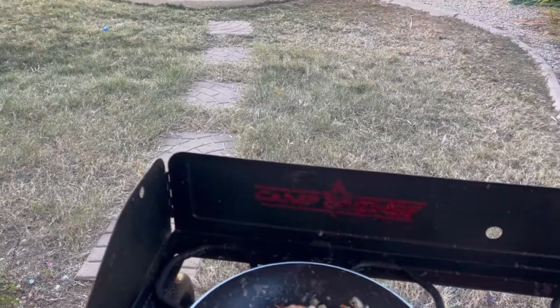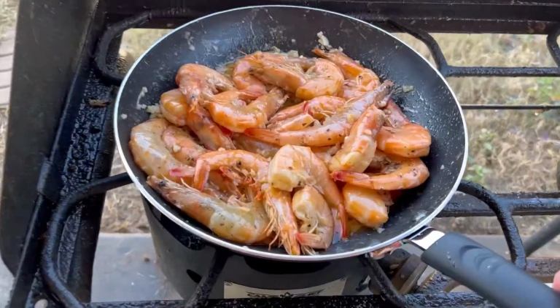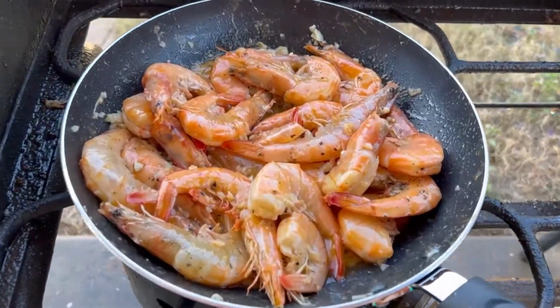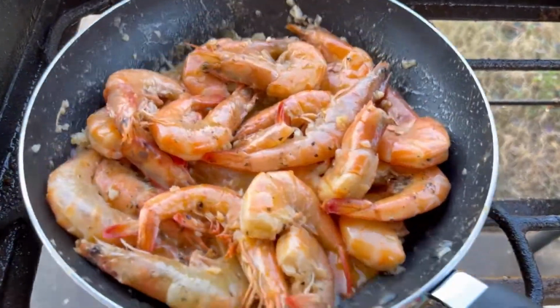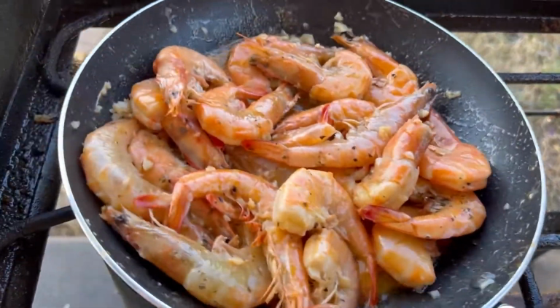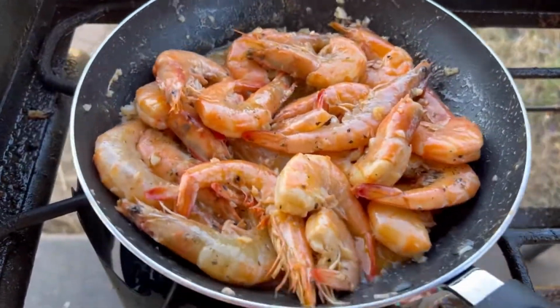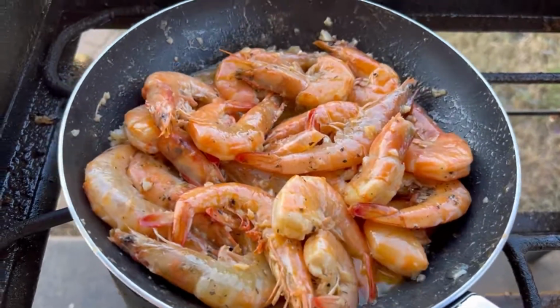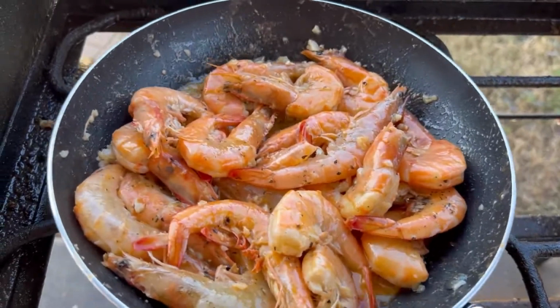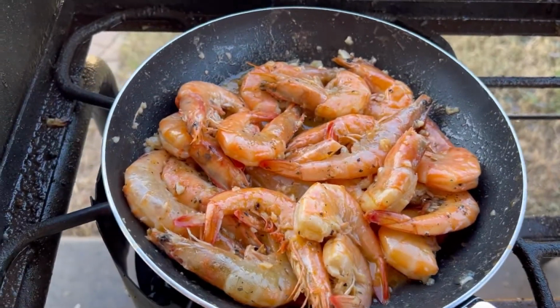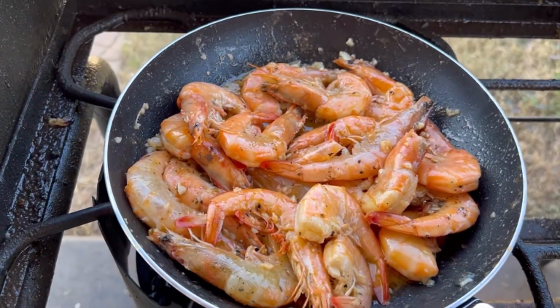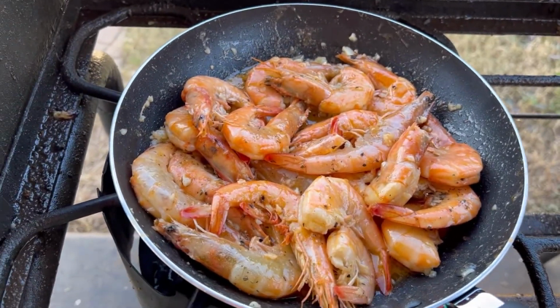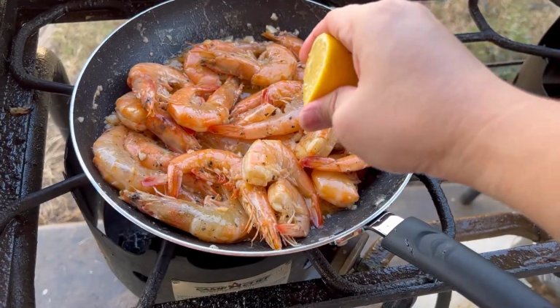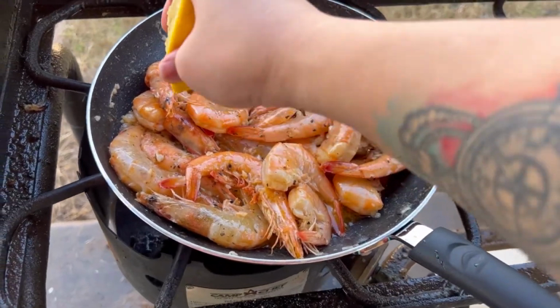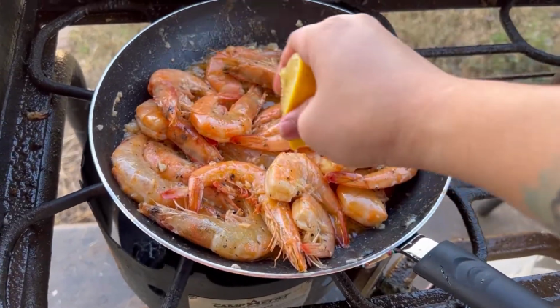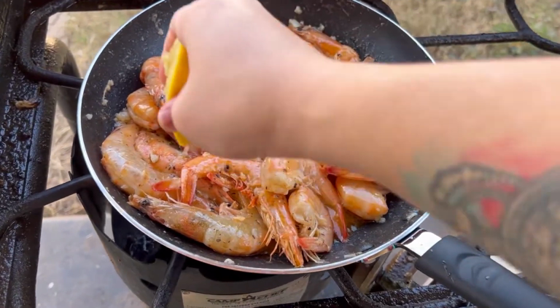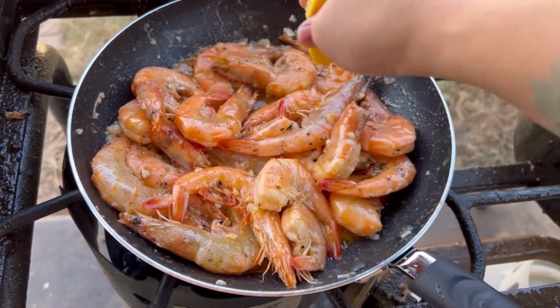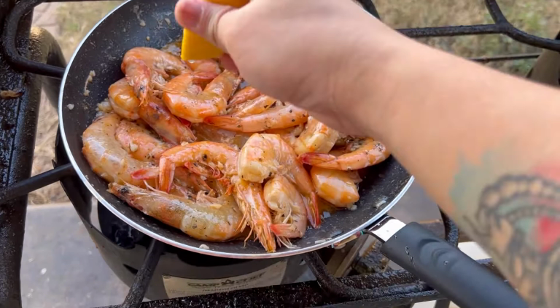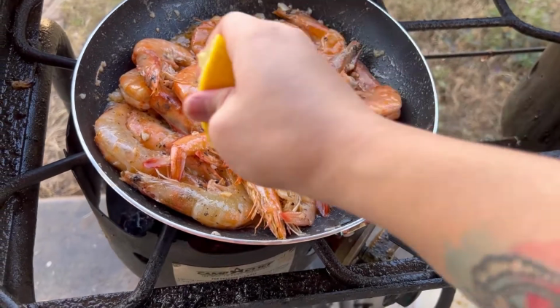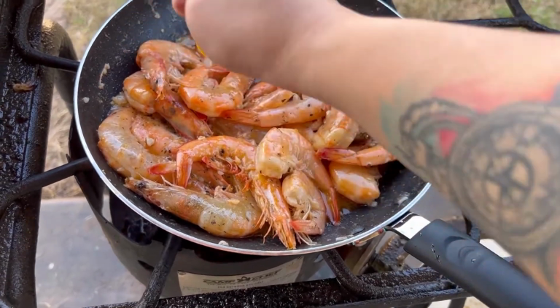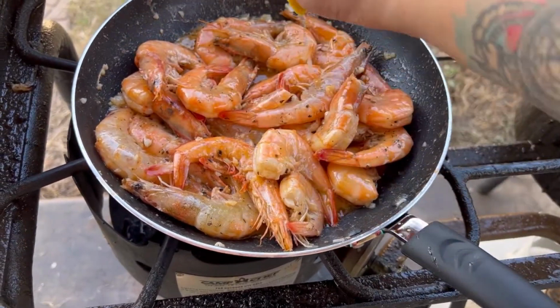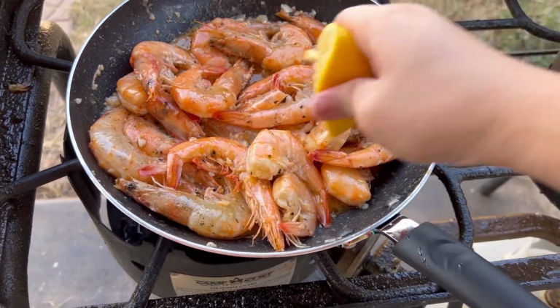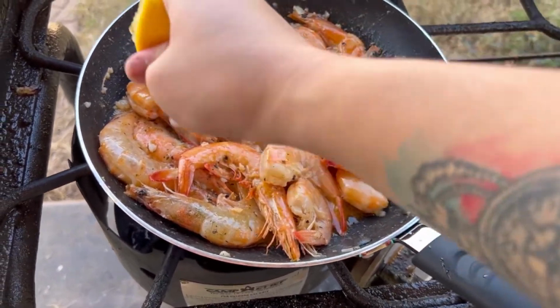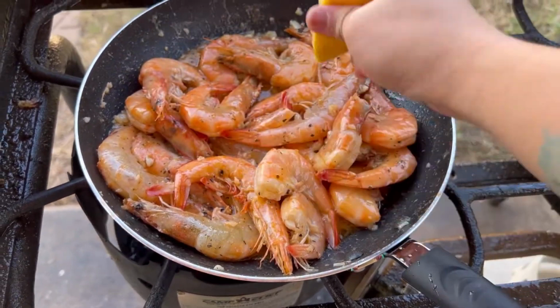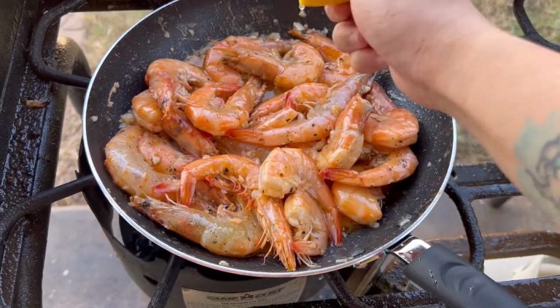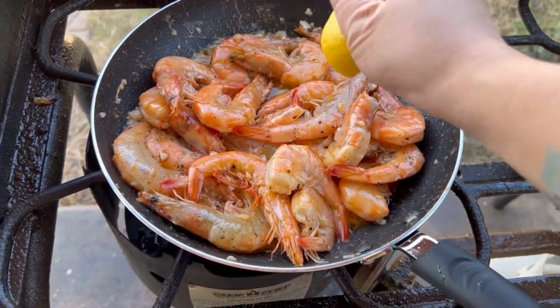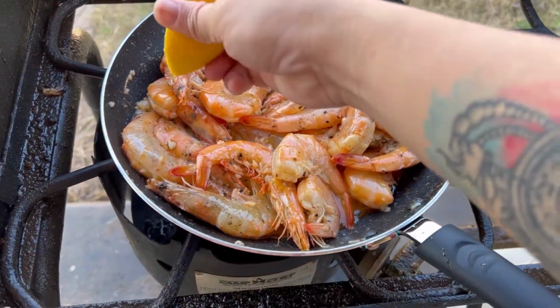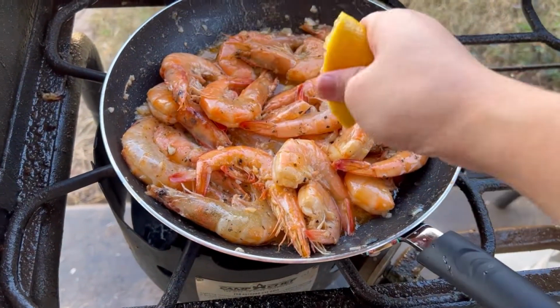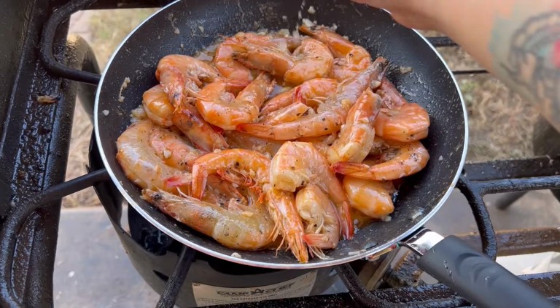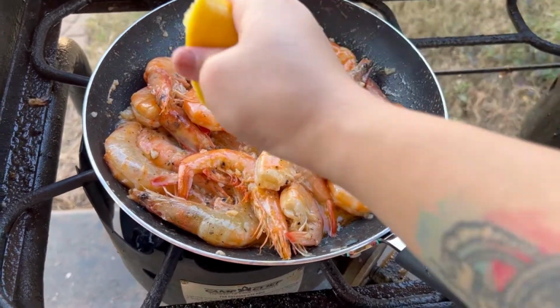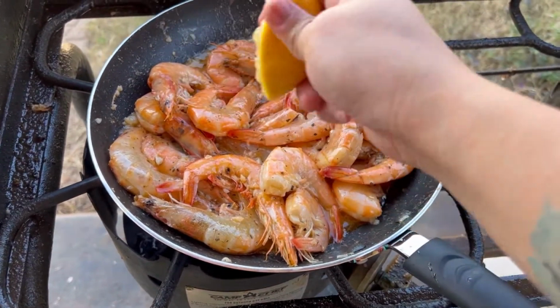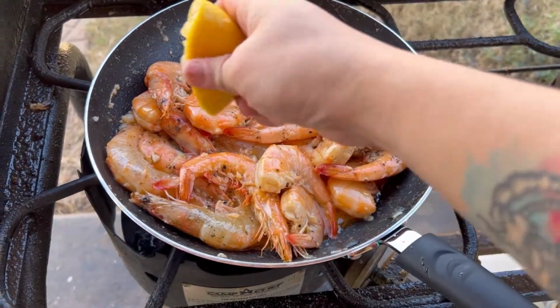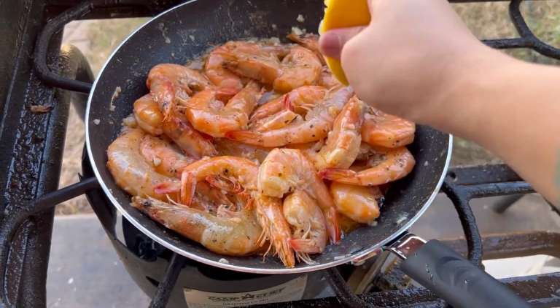I think it's time for me to add some lemon. I like lemons, so I'm just gonna pour a little bit — it should add a little bit of flavor.